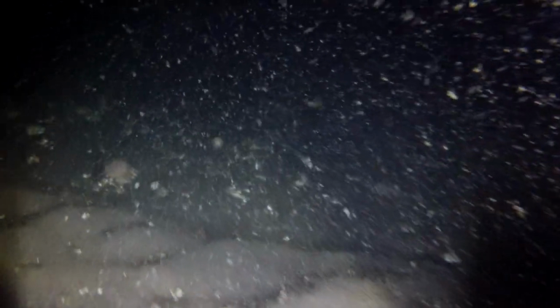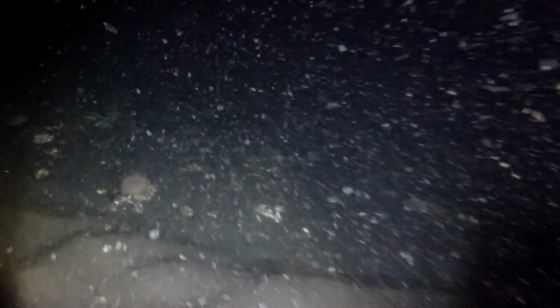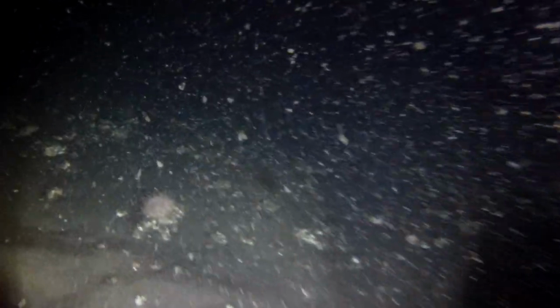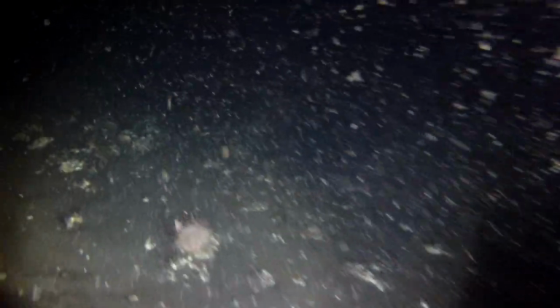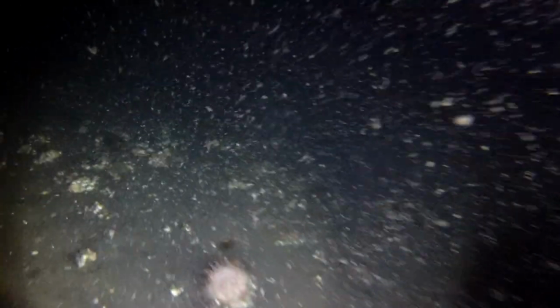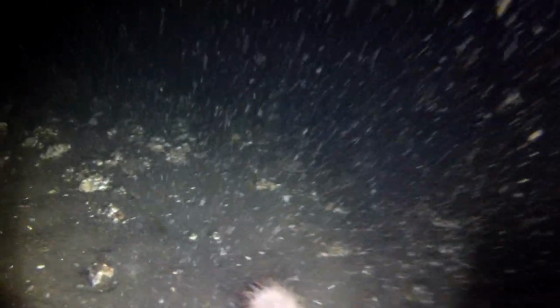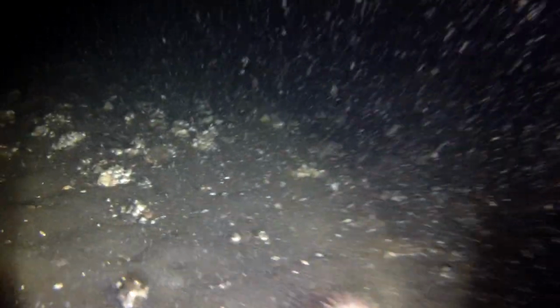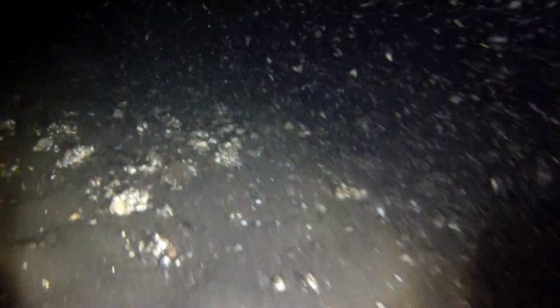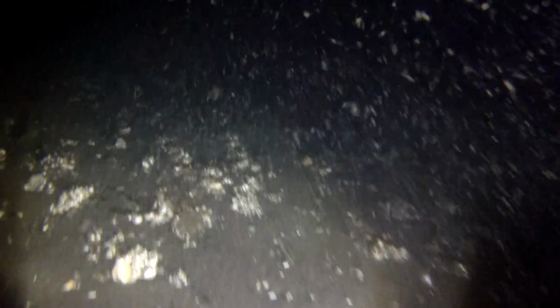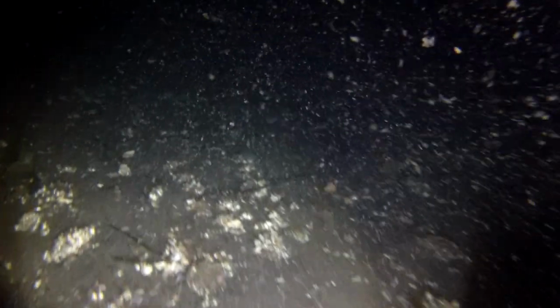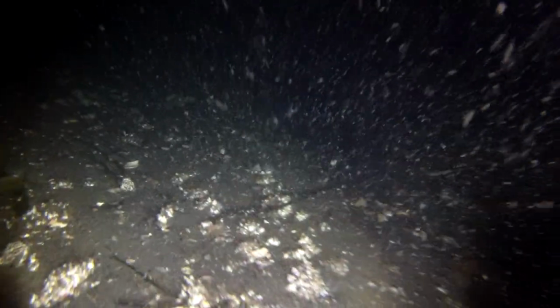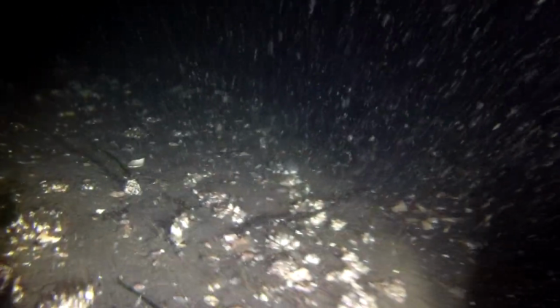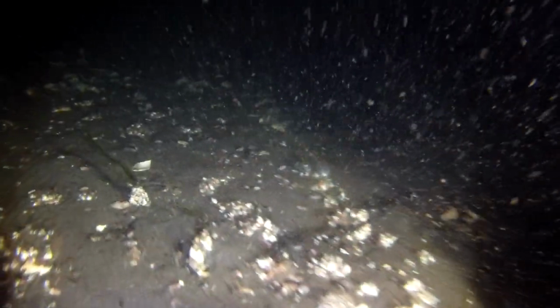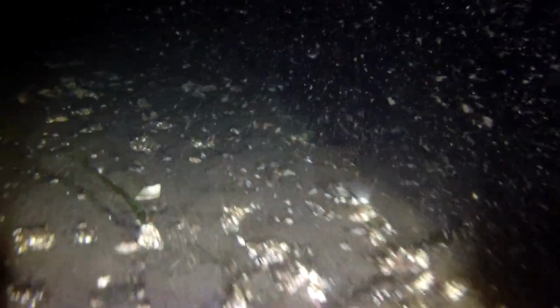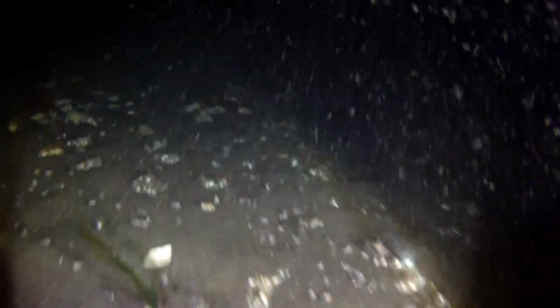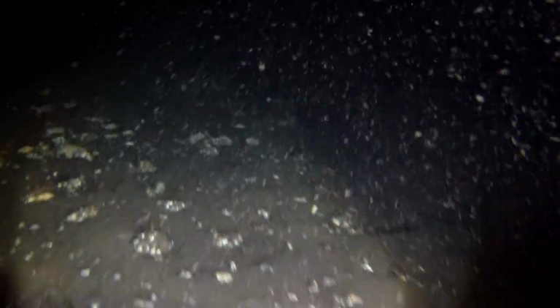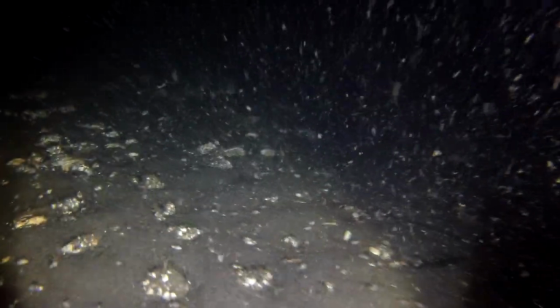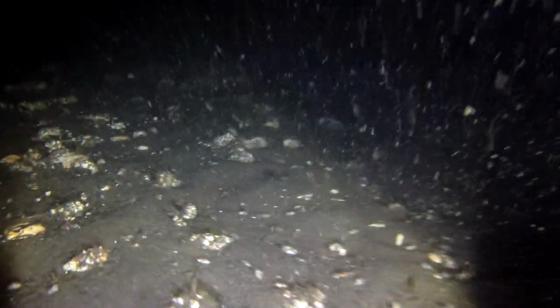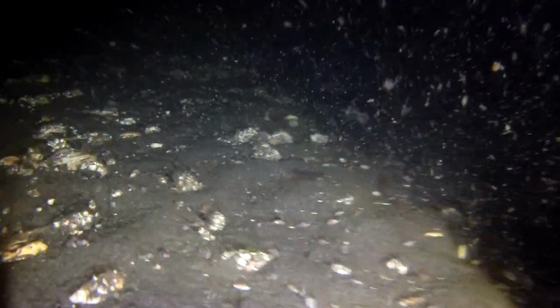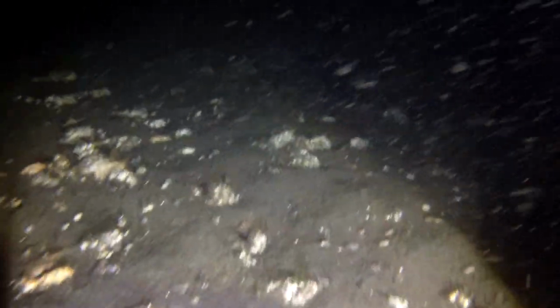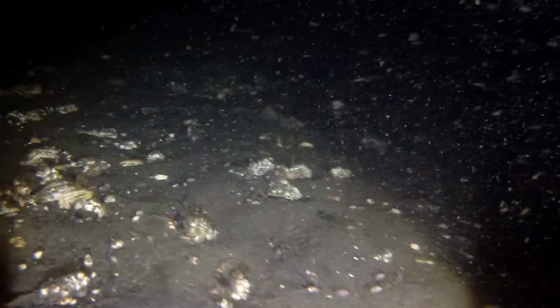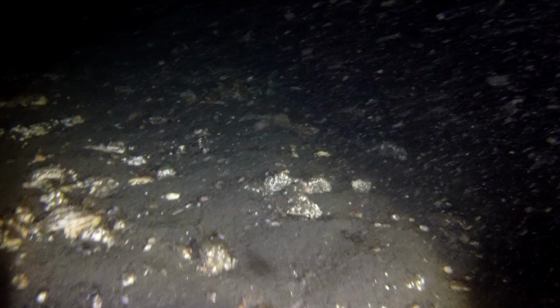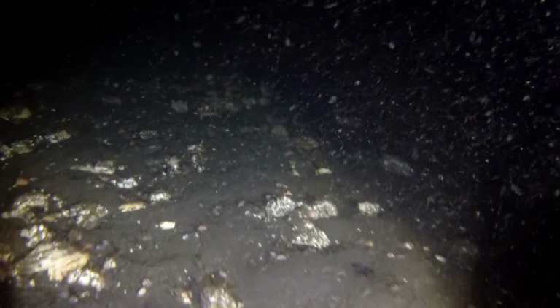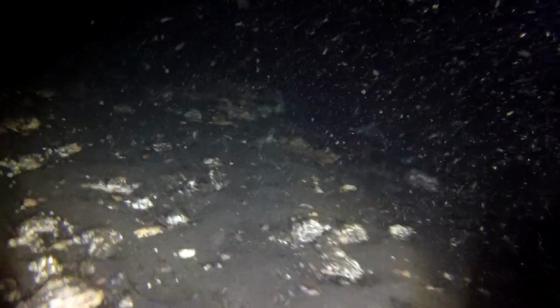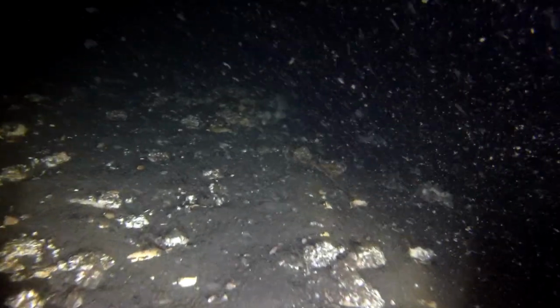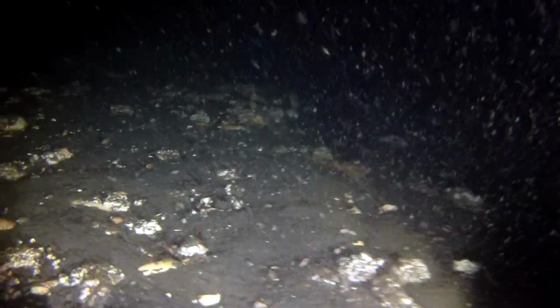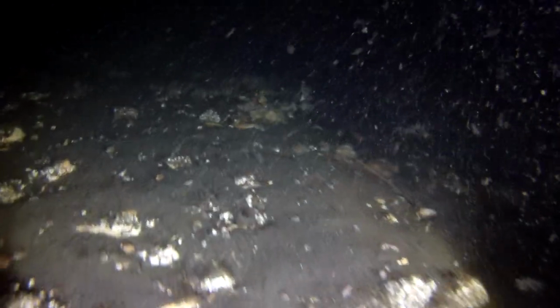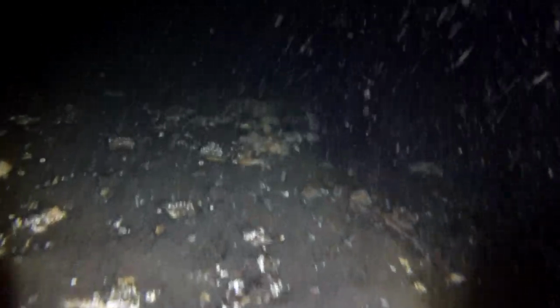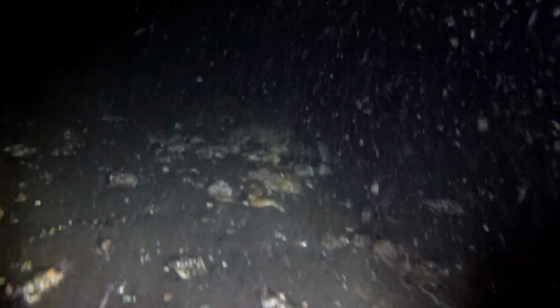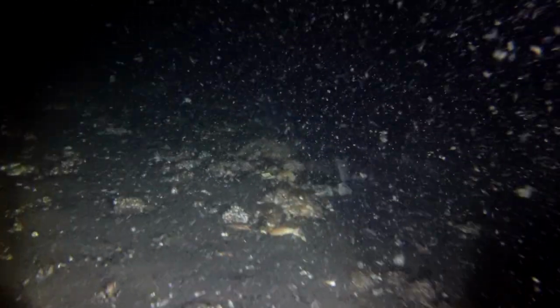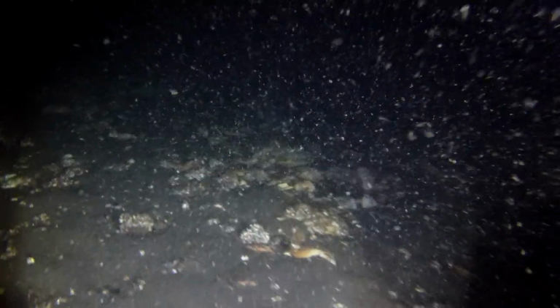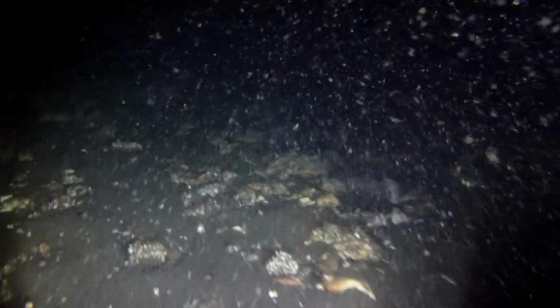Now we're going to drop down a little bit further, another 10 feet or so — and look at this. Nothing but gravel and barnacles. It's amazing what I can see with these cameras.